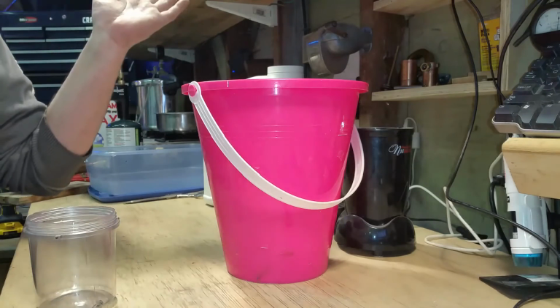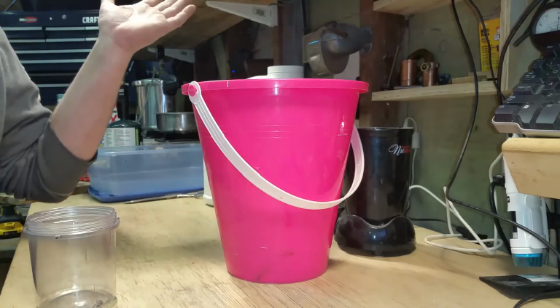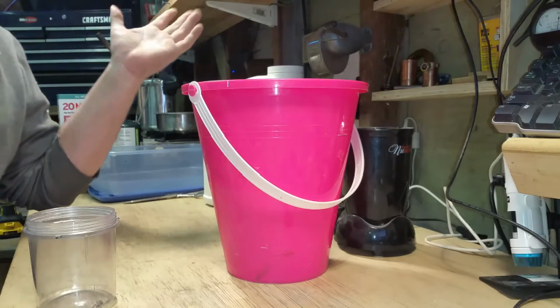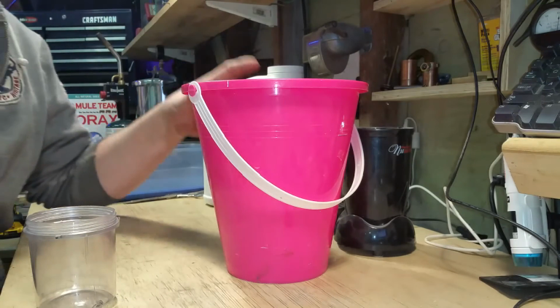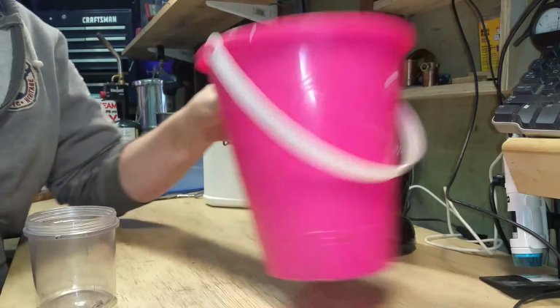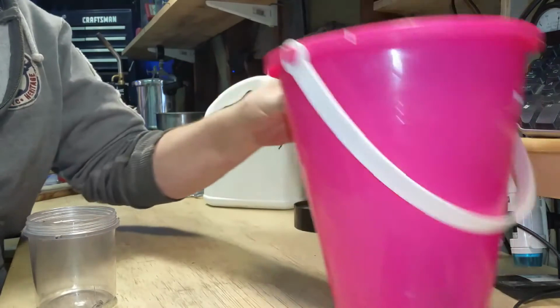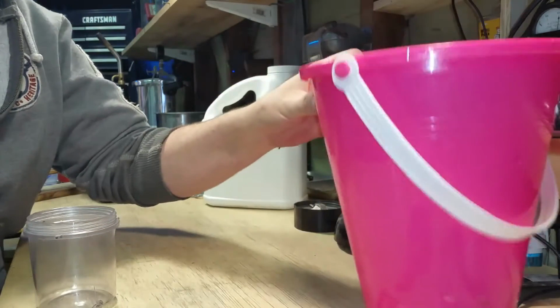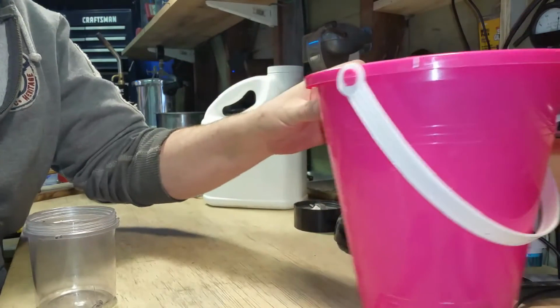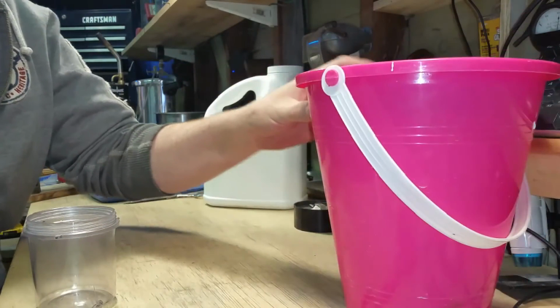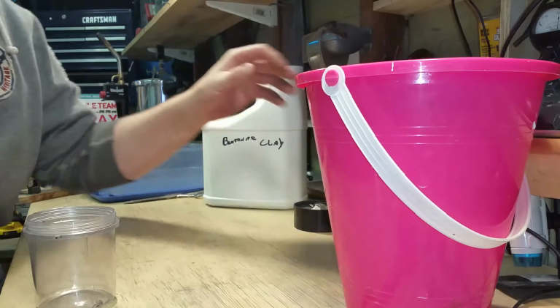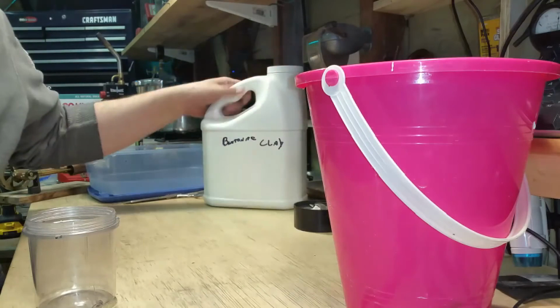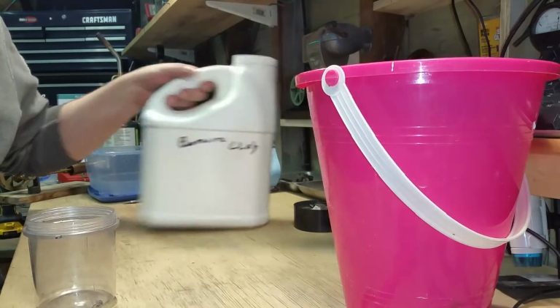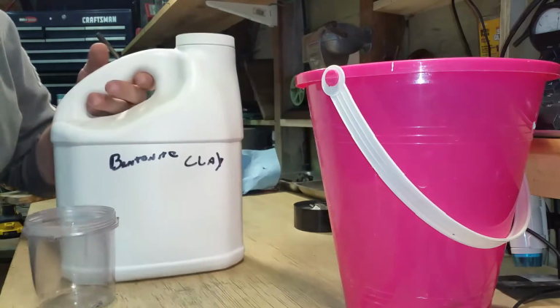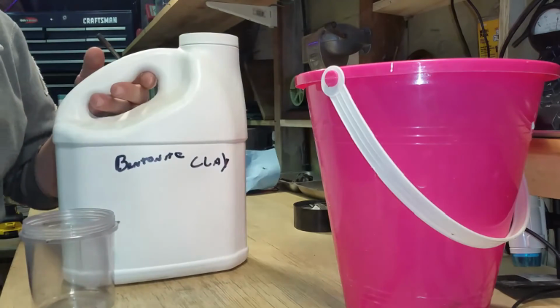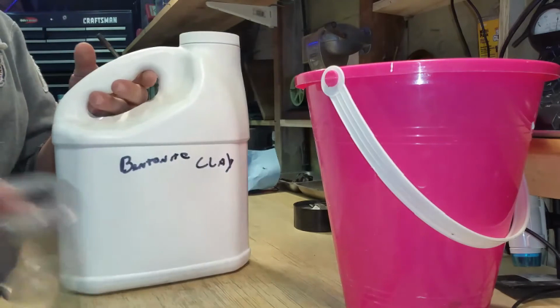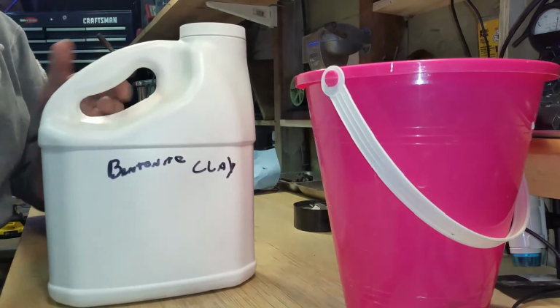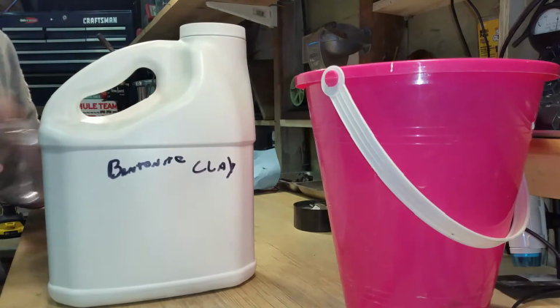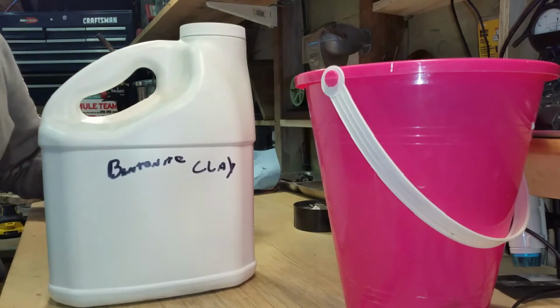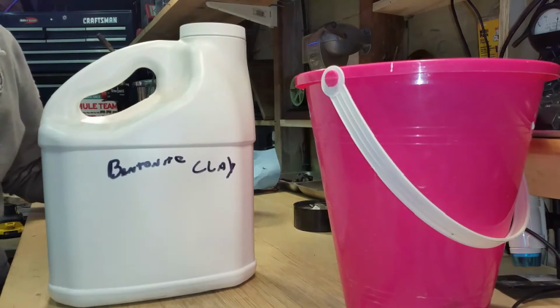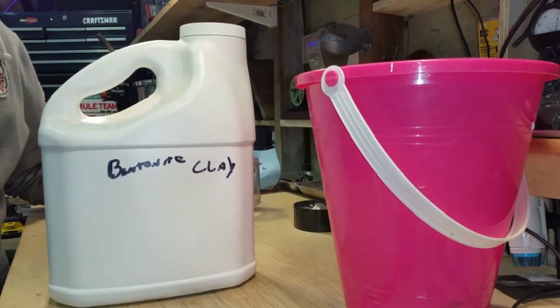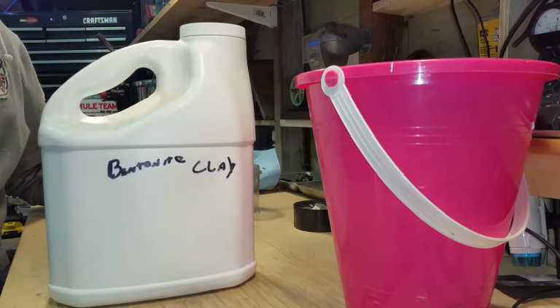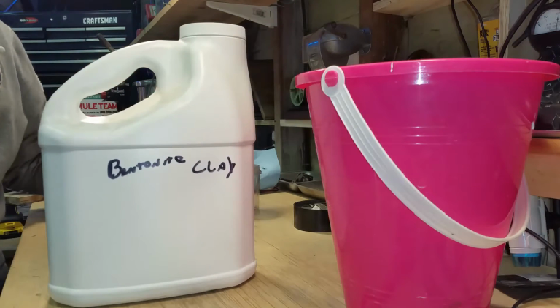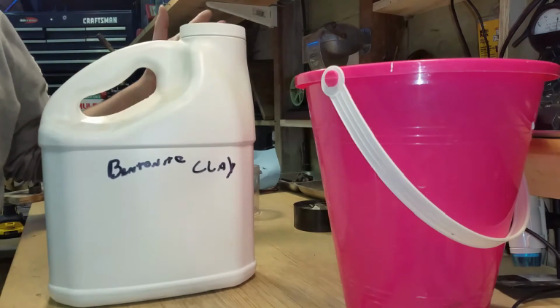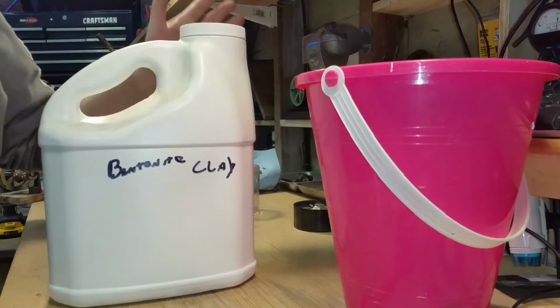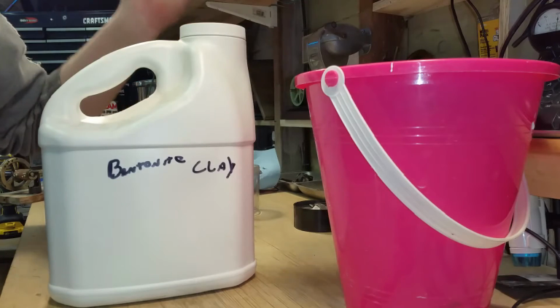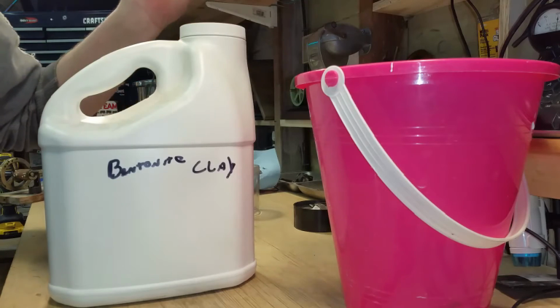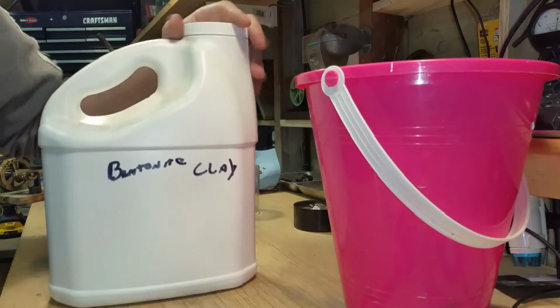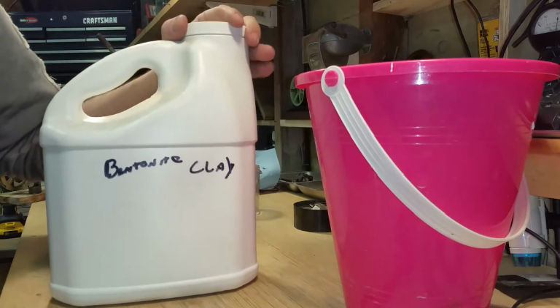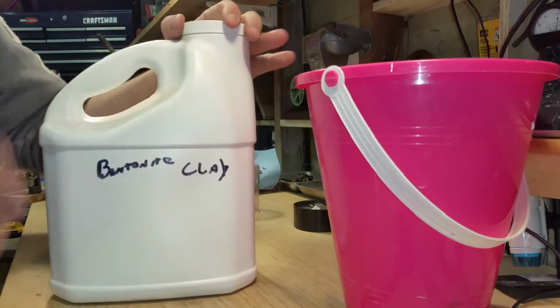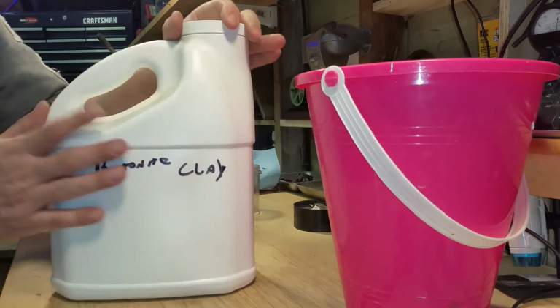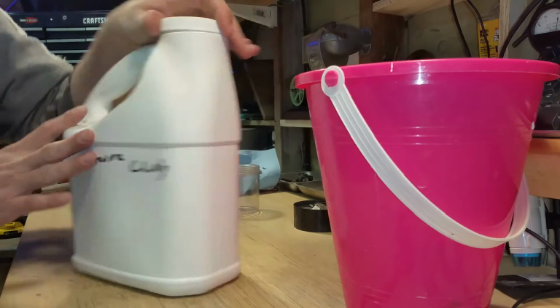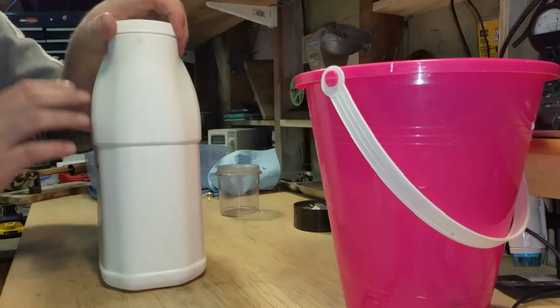There are three ingredients. The first is bentonite clay — this is kitty litter, unscented. Go to the Dollar General and just buy the unscented kitty litter. It's bentonite clay, same stuff.